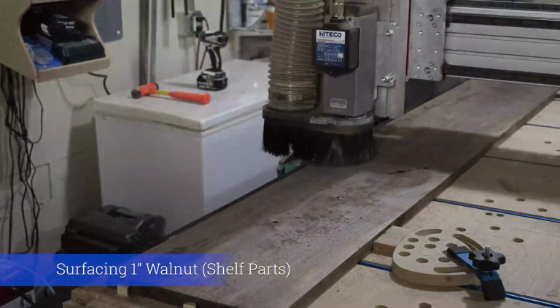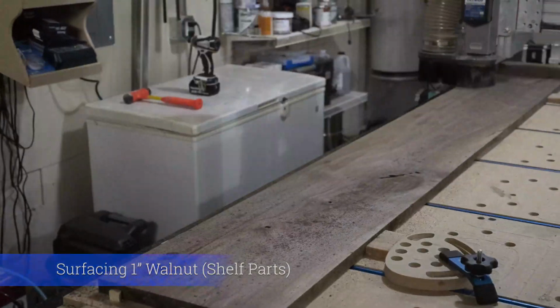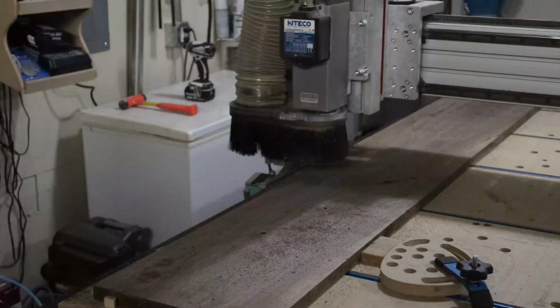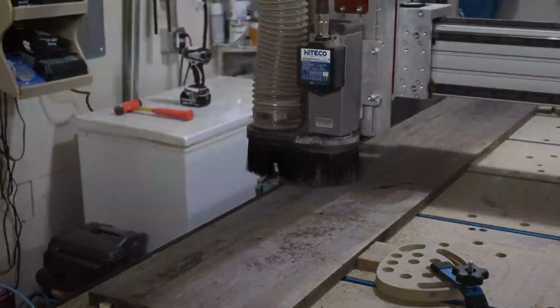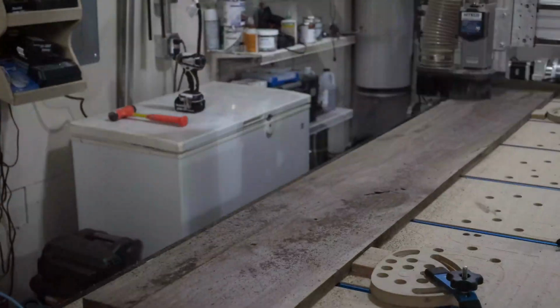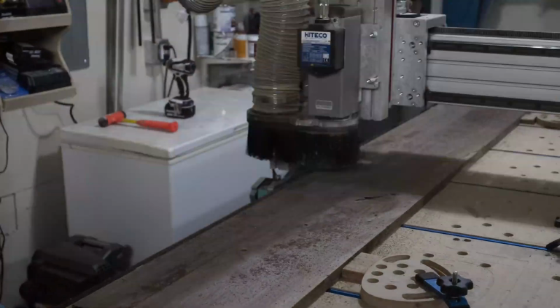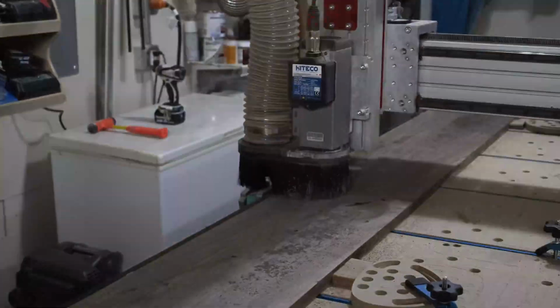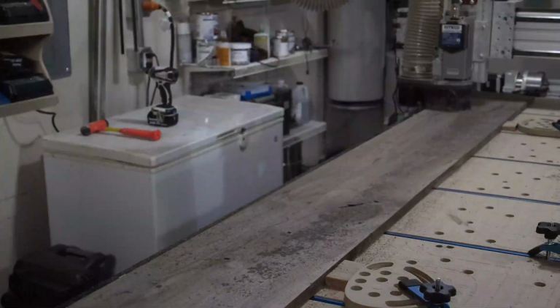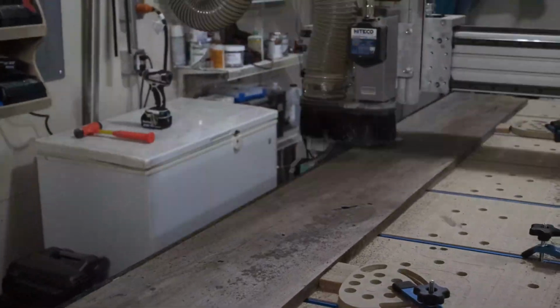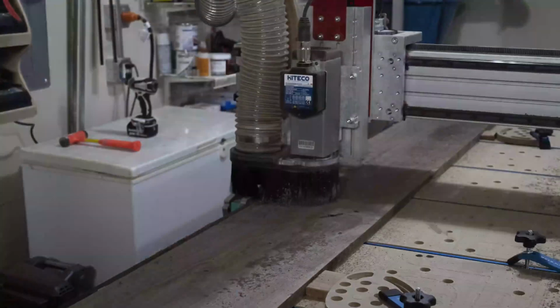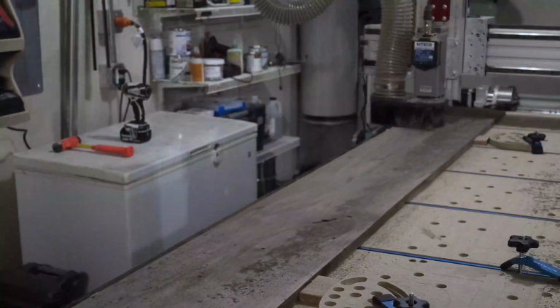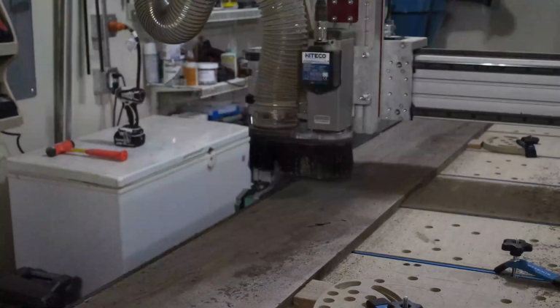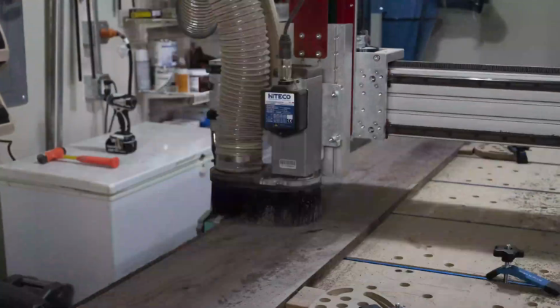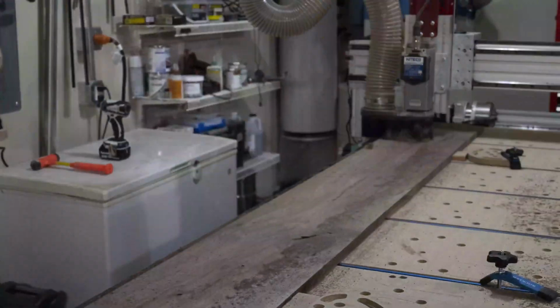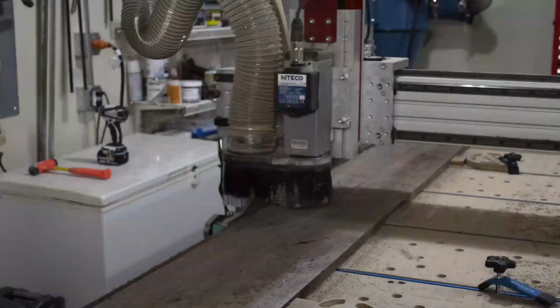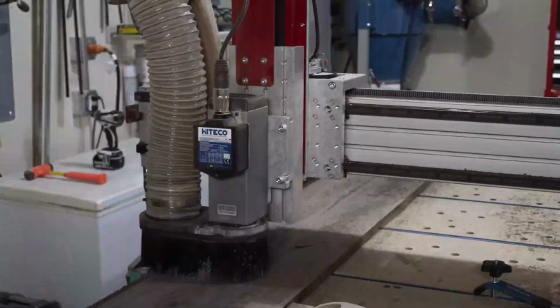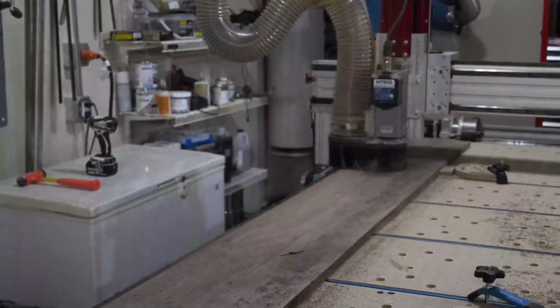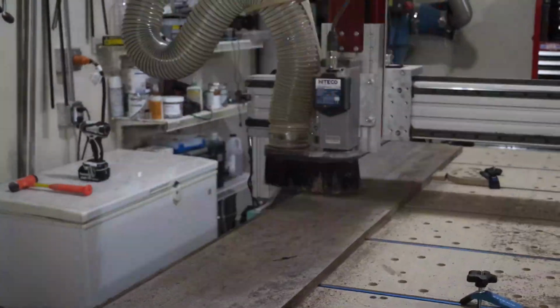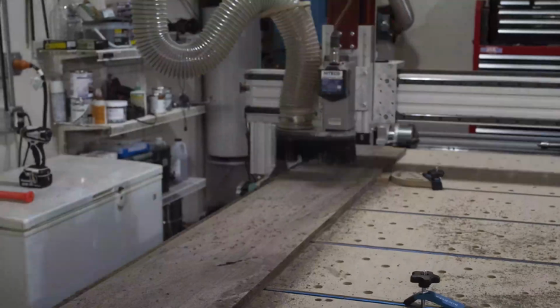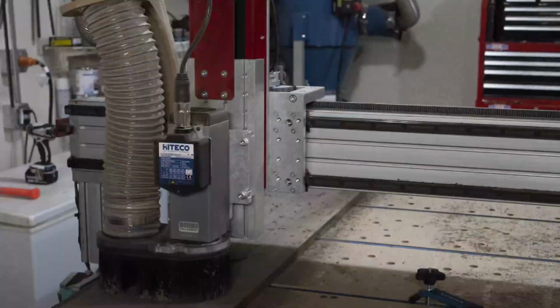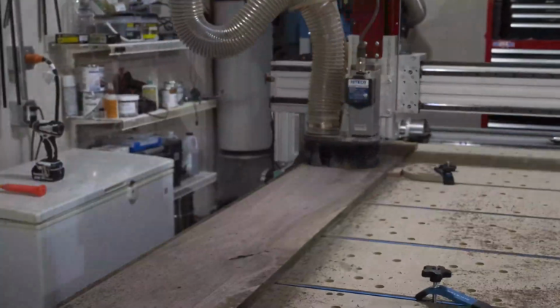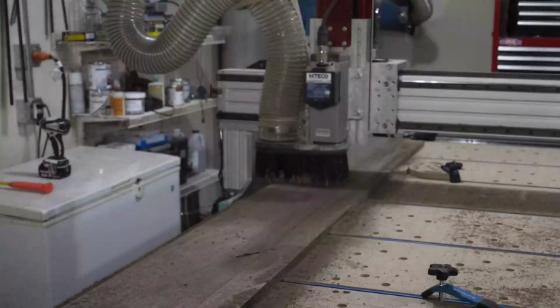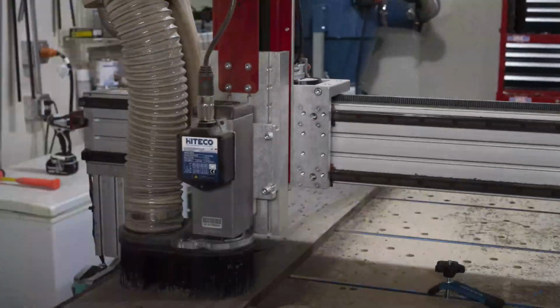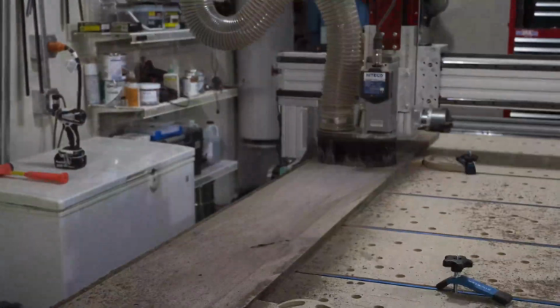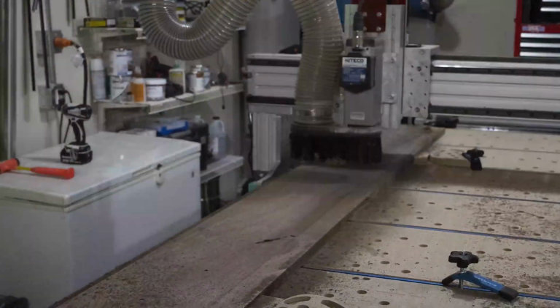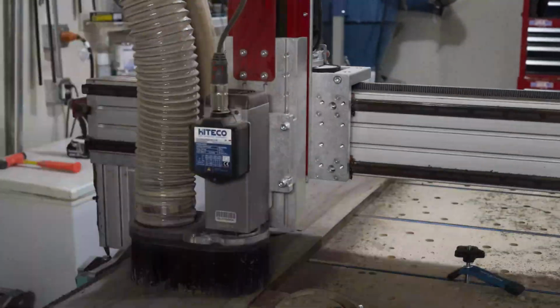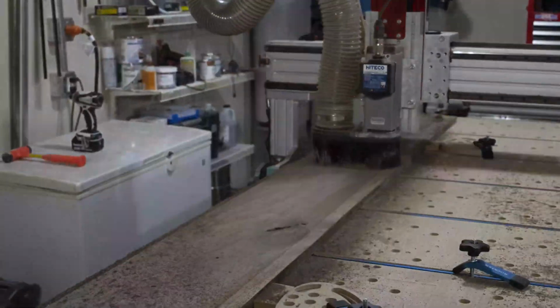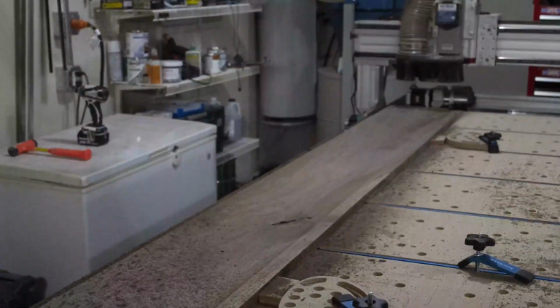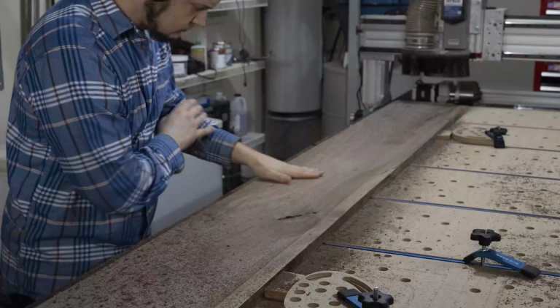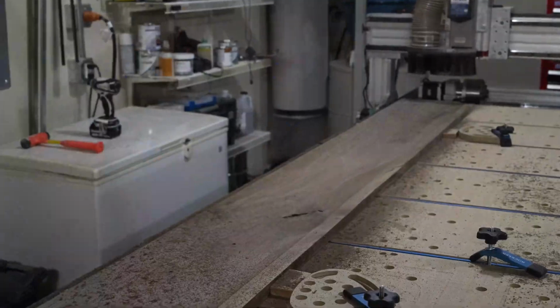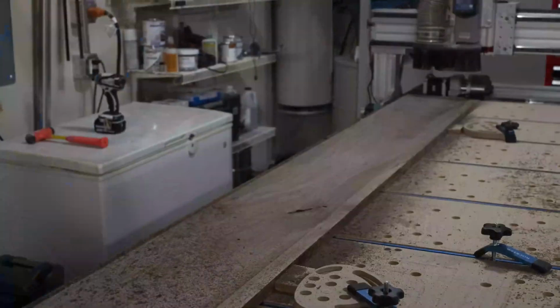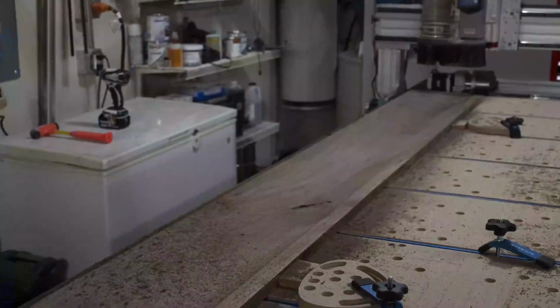The walnut that I used for this project, when I got it, it was very roughly dimensioned, so the first thing was to surface and dimension all of it before we cut parts.